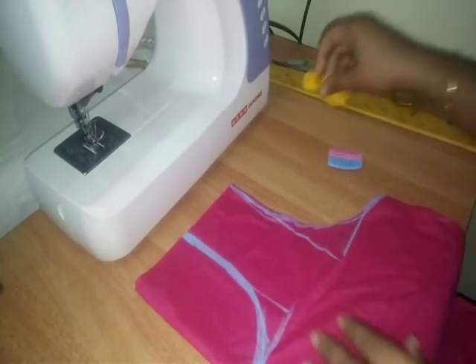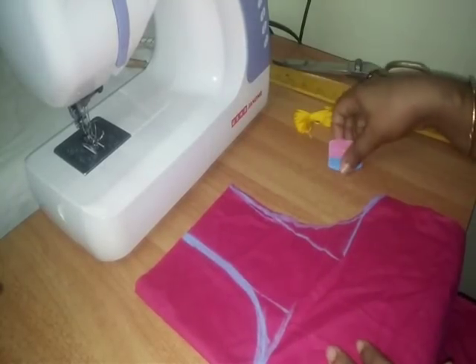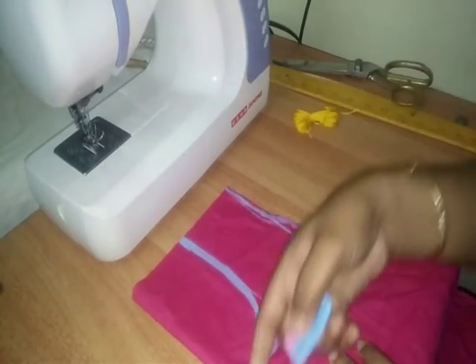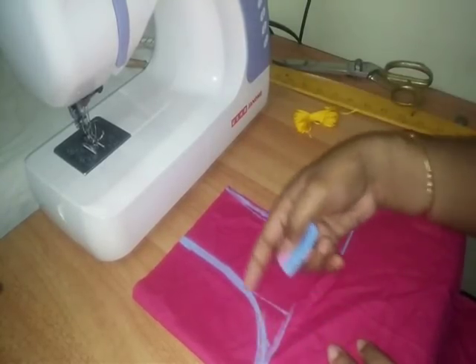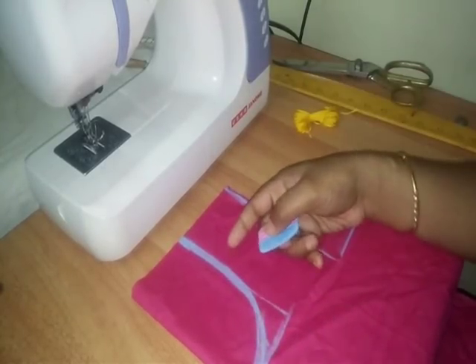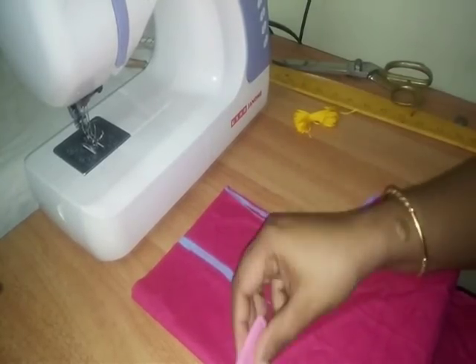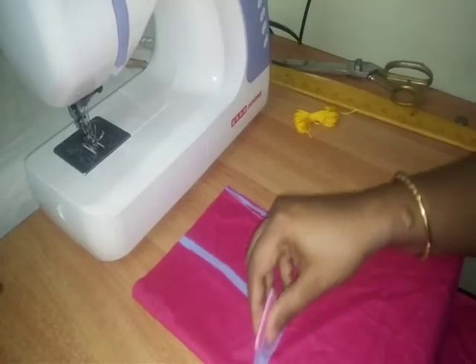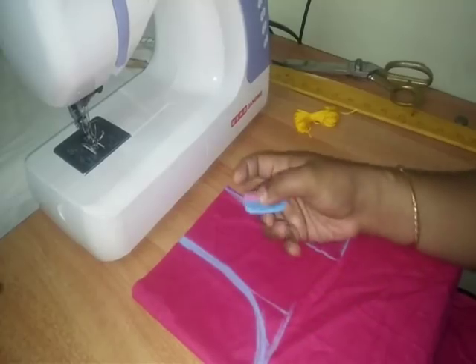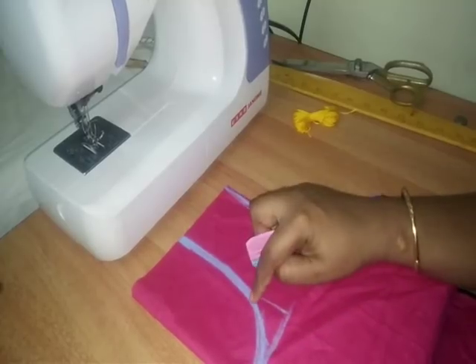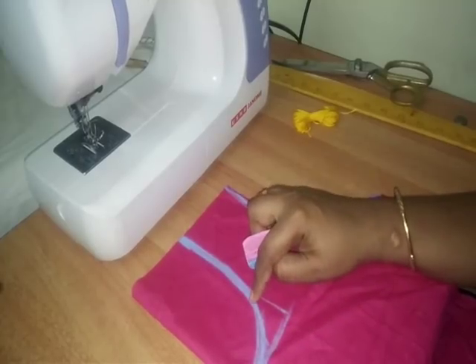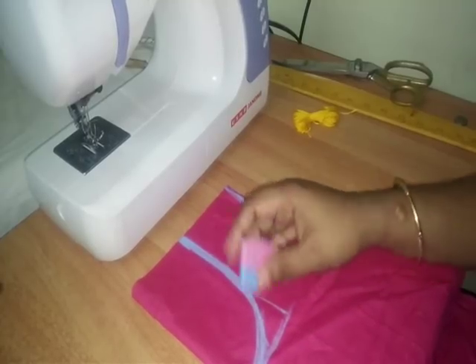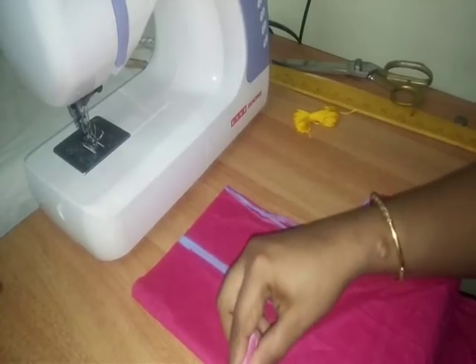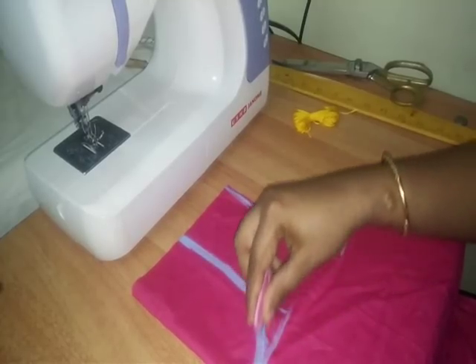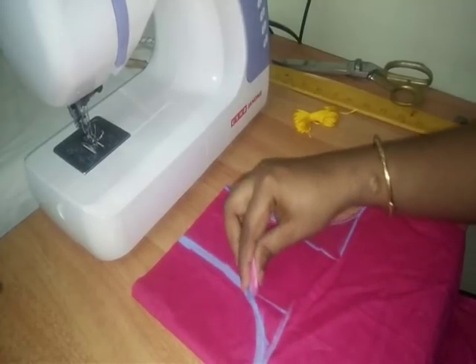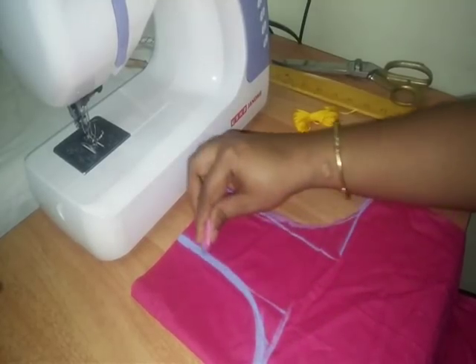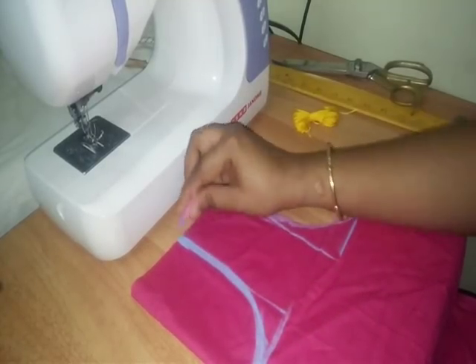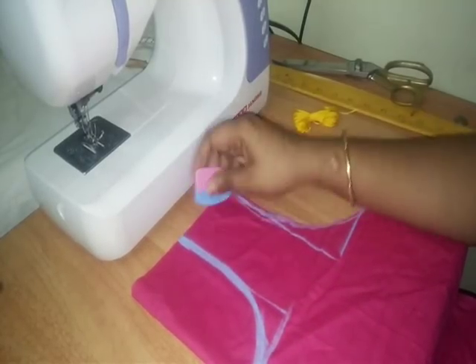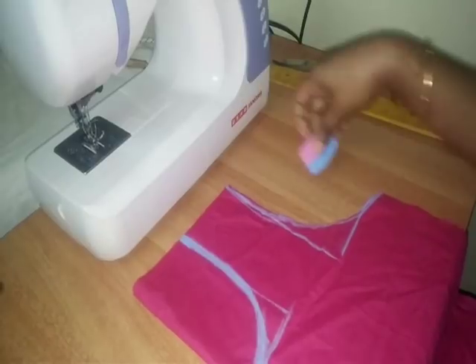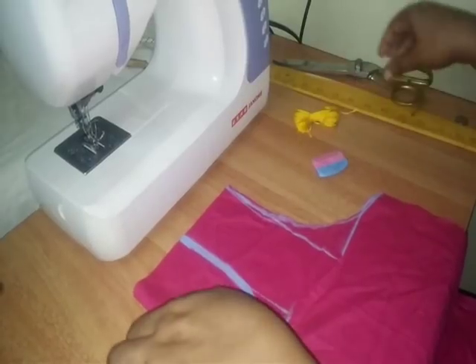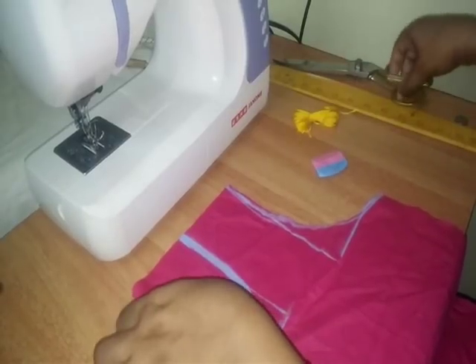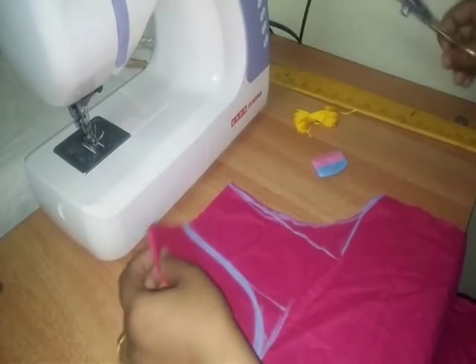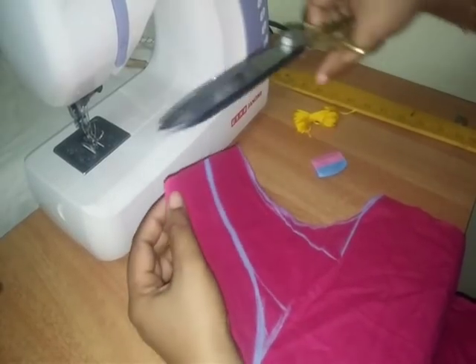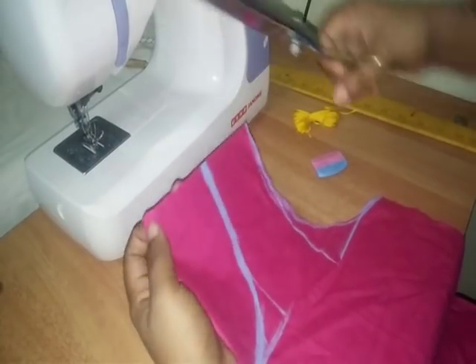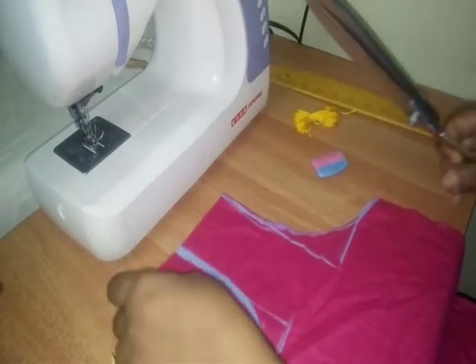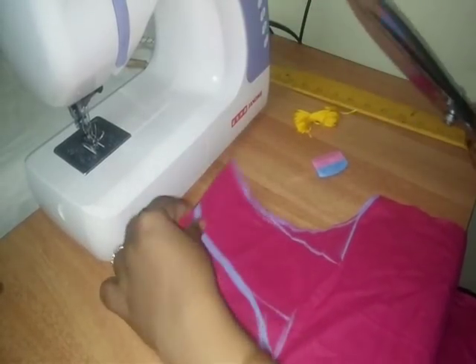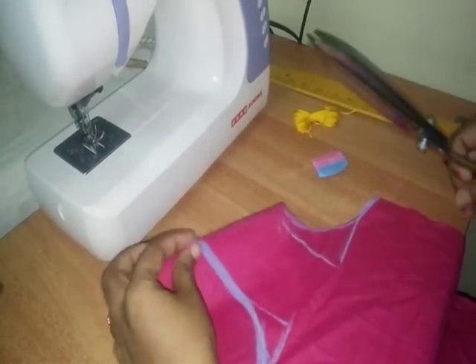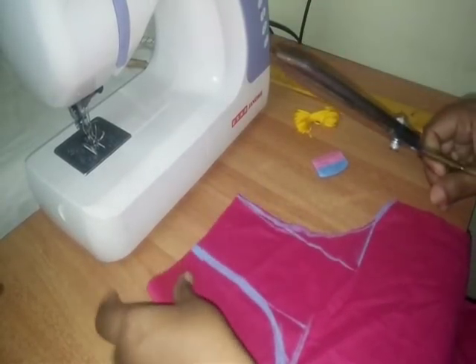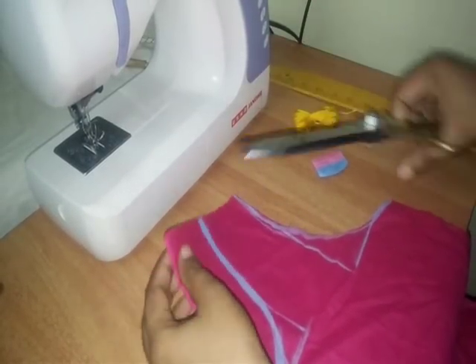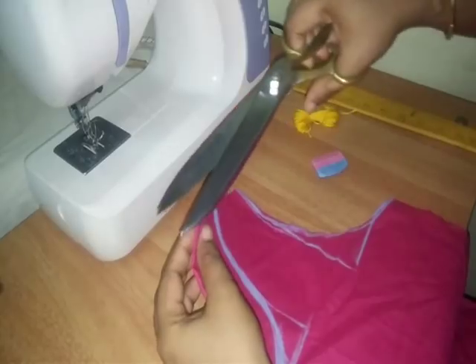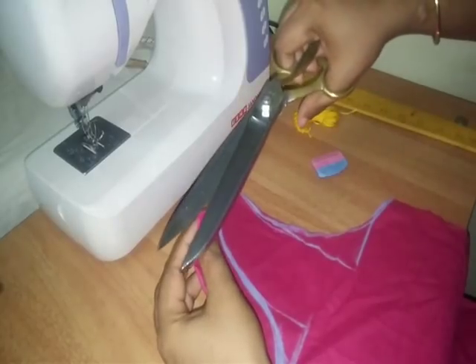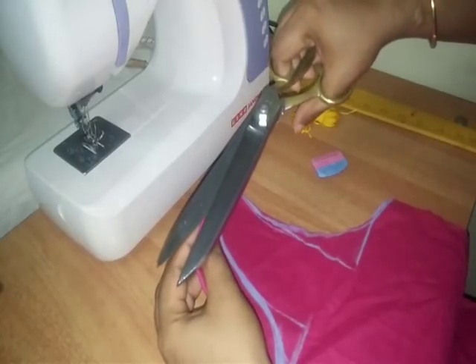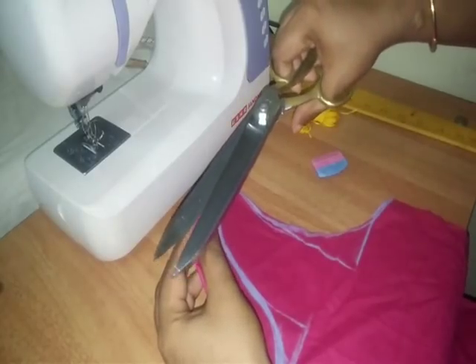This is a normal neckline — a round neck. I am going to start at the shoulder and then move to the center.